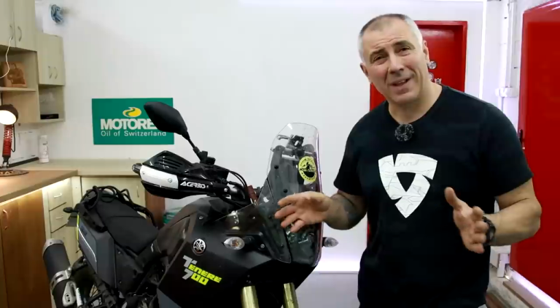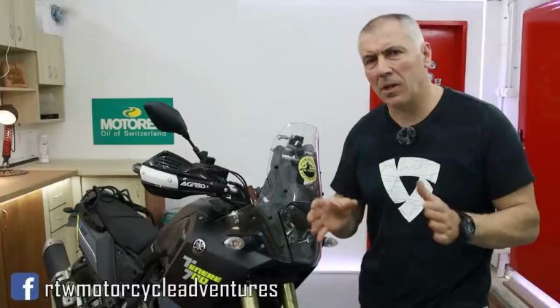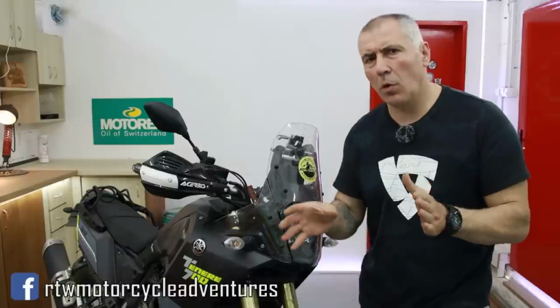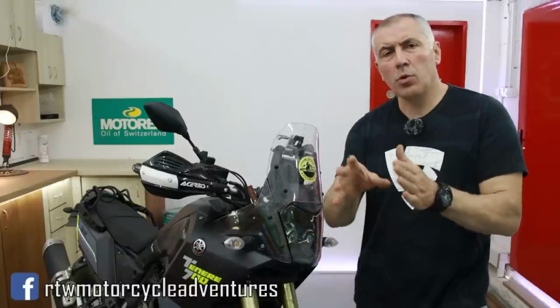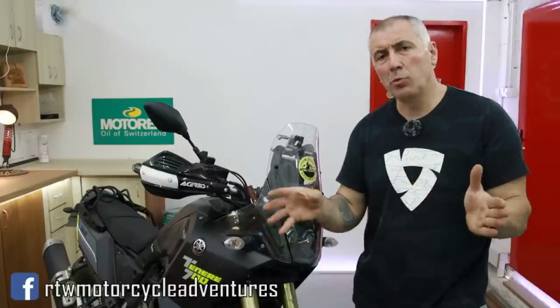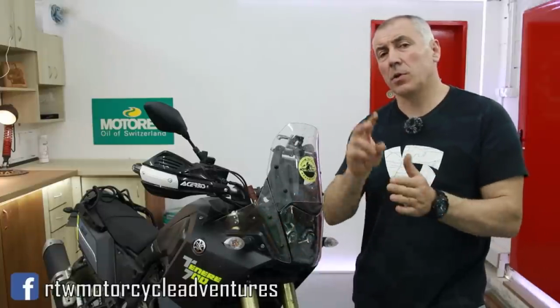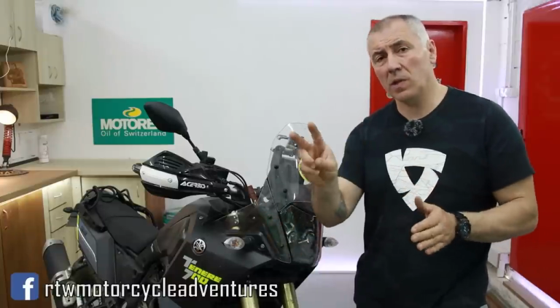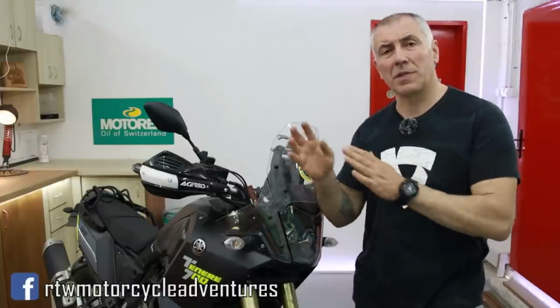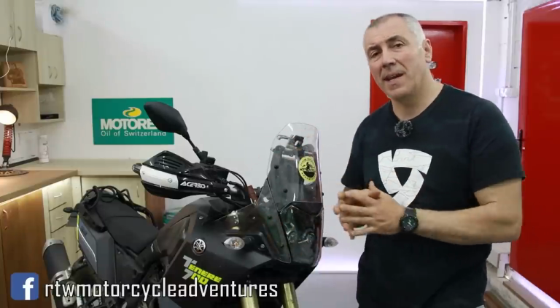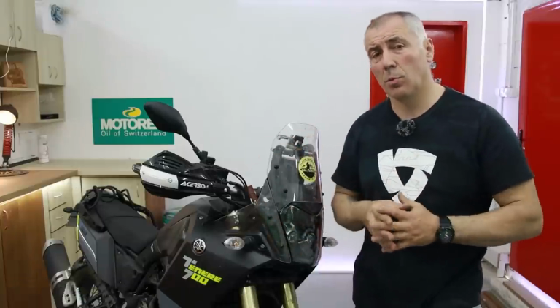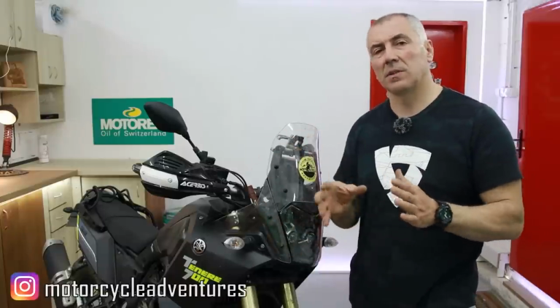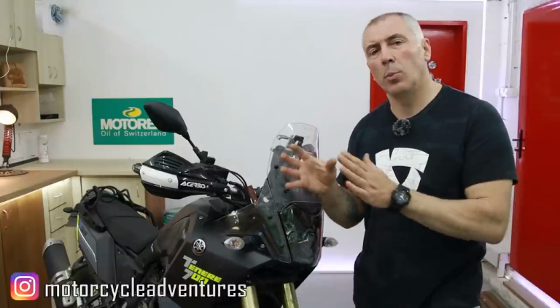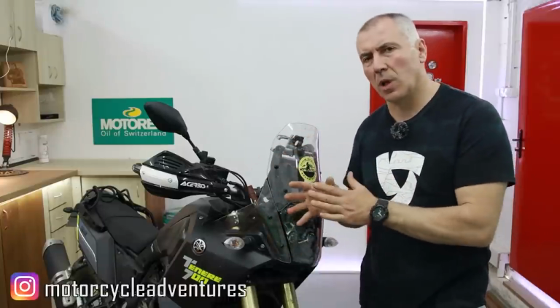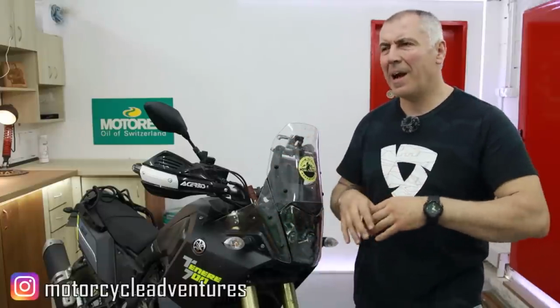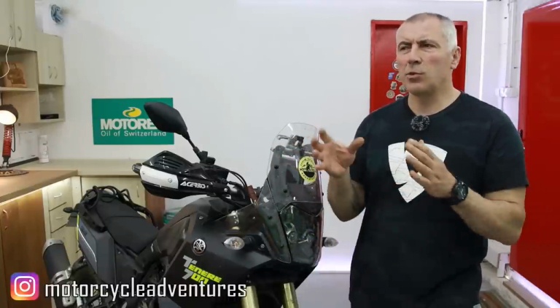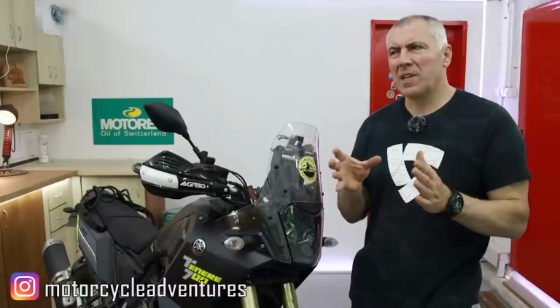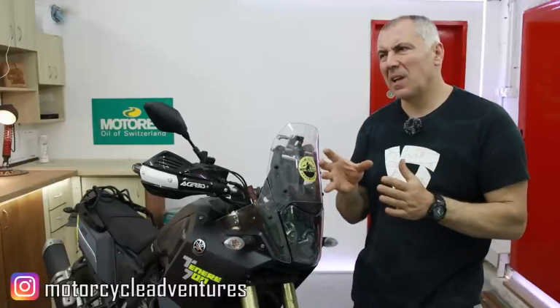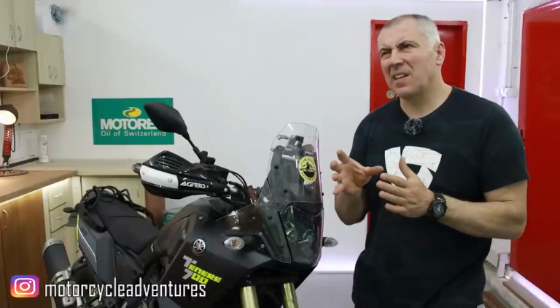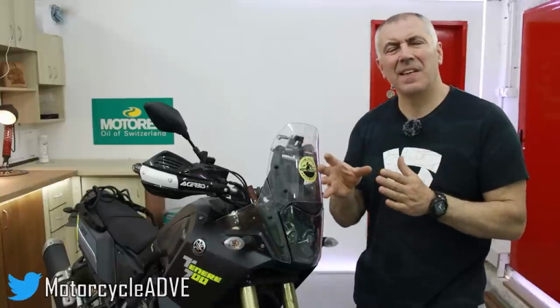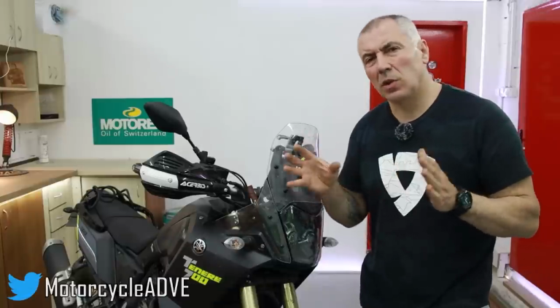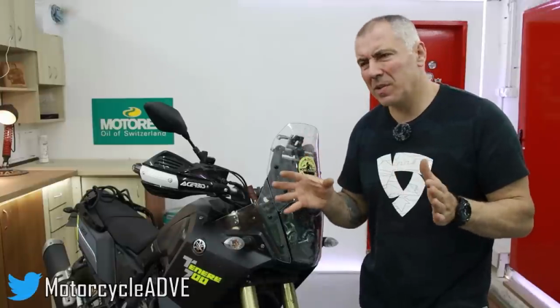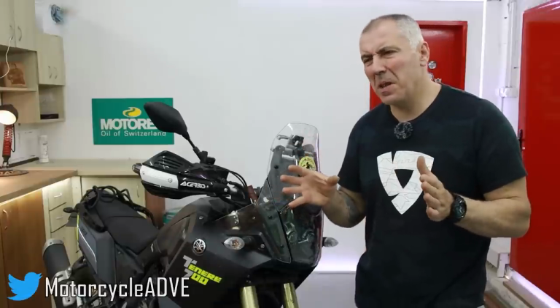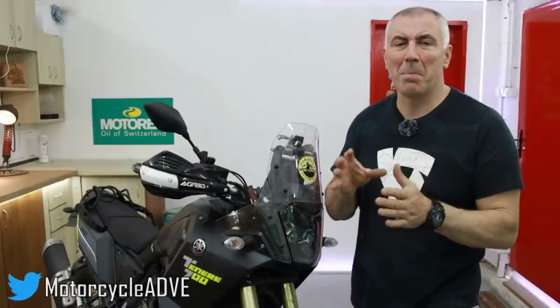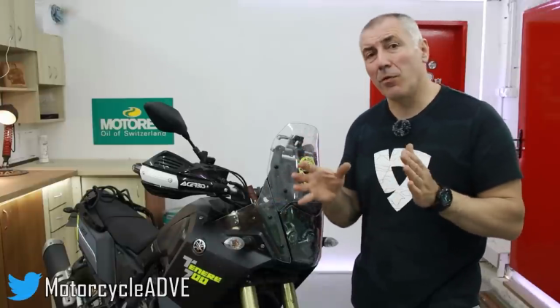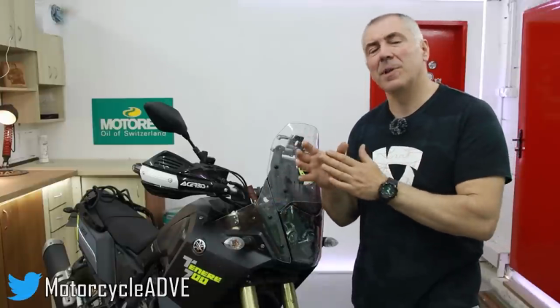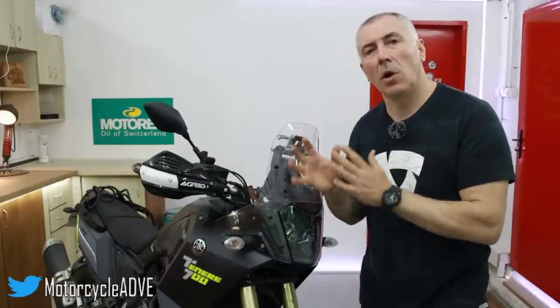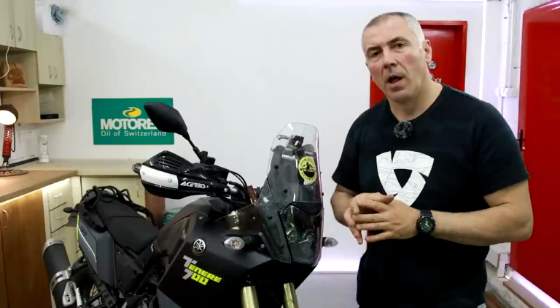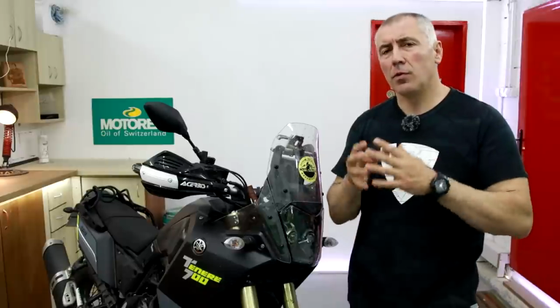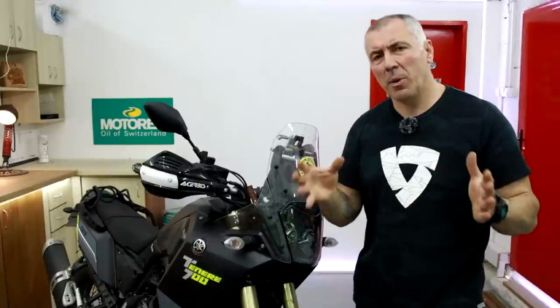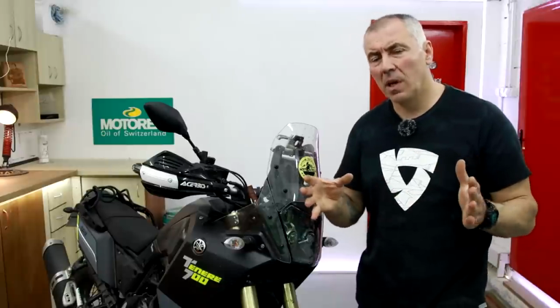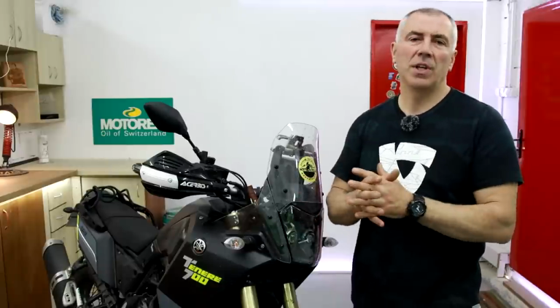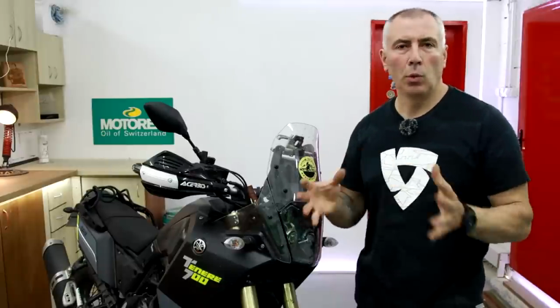Welcome back. As you know, or maybe you don't, but after two weeks I will start my next long motorcycle trip to Portugal. I plan to have something like at least 10,000 kilometers and maybe a month or a little bit longer. And for that purpose, I will need tools.